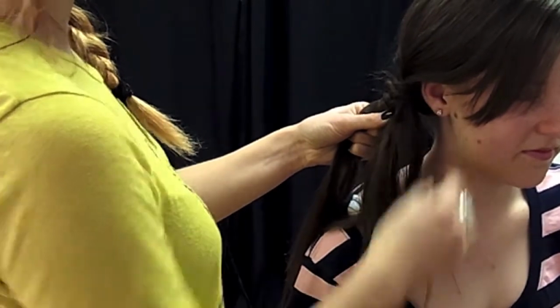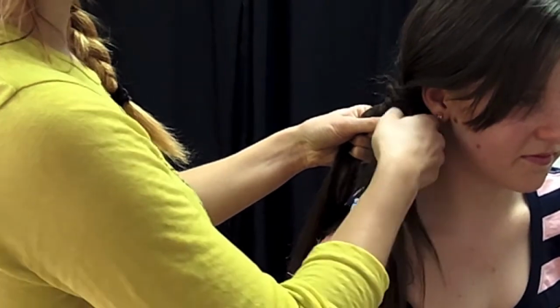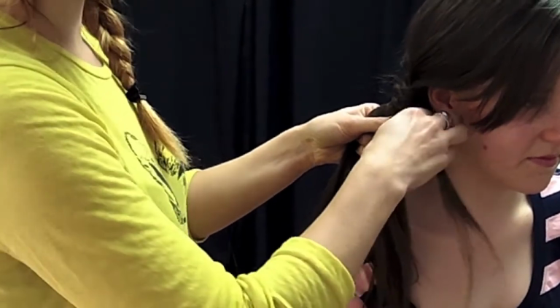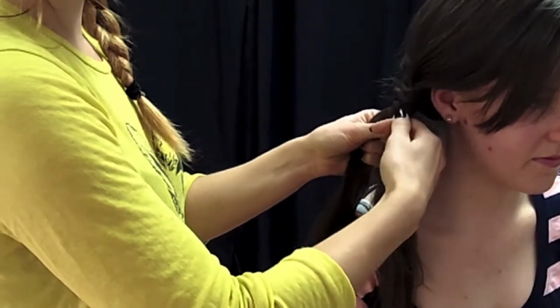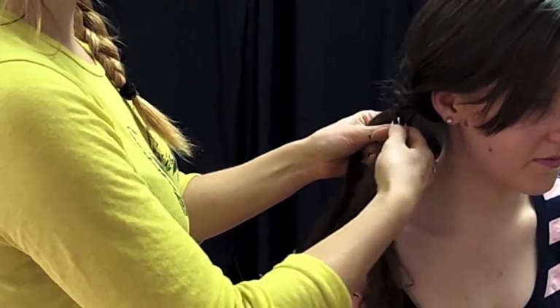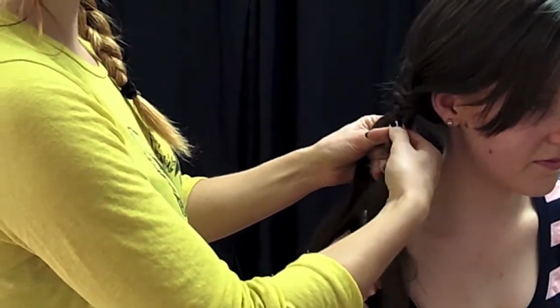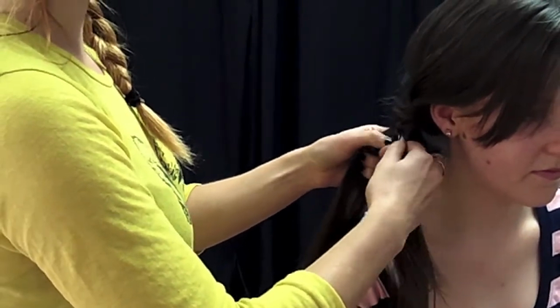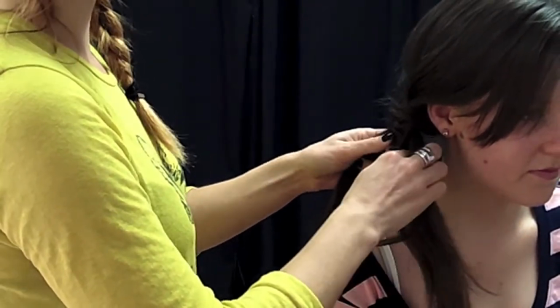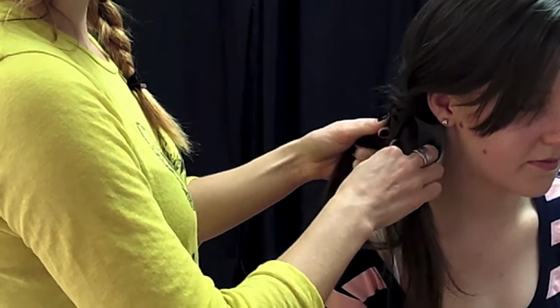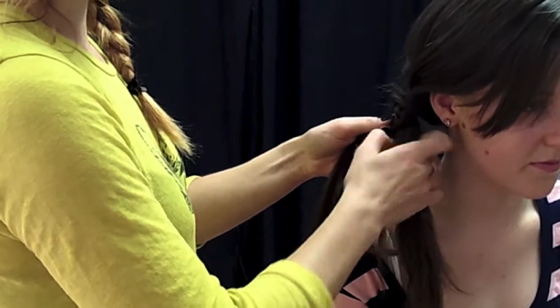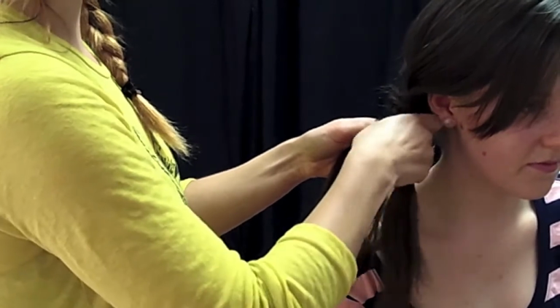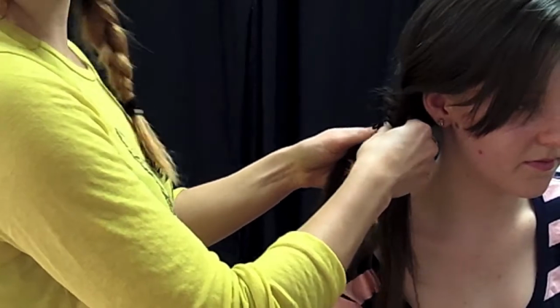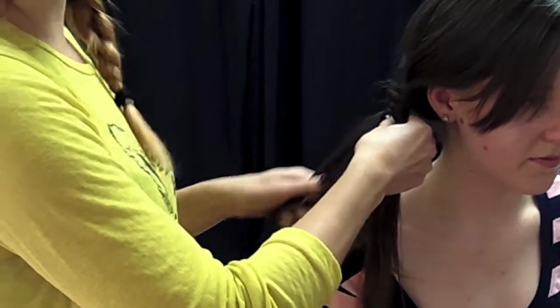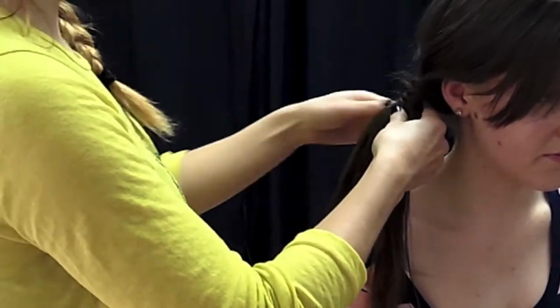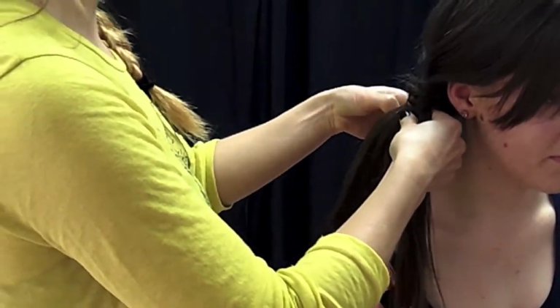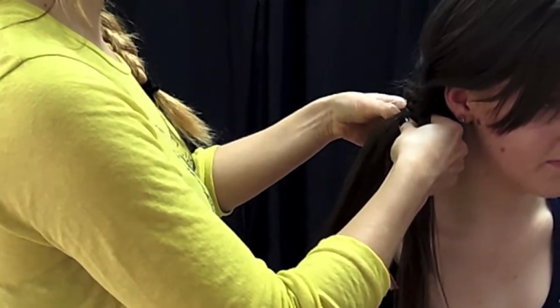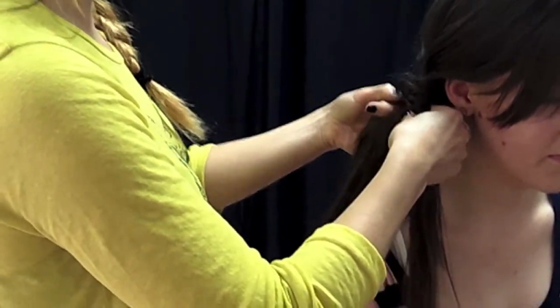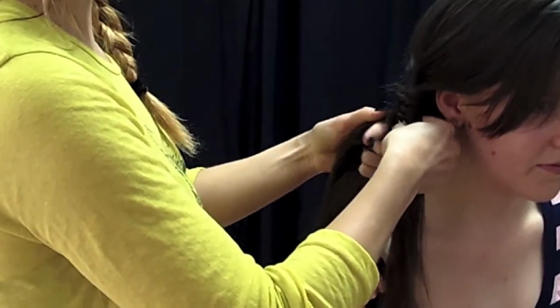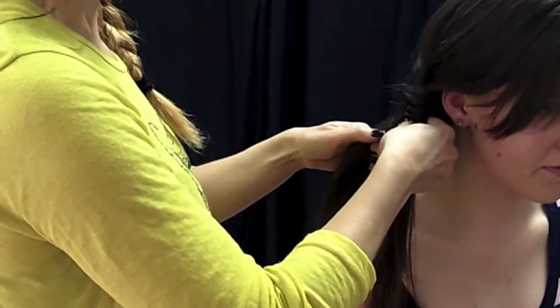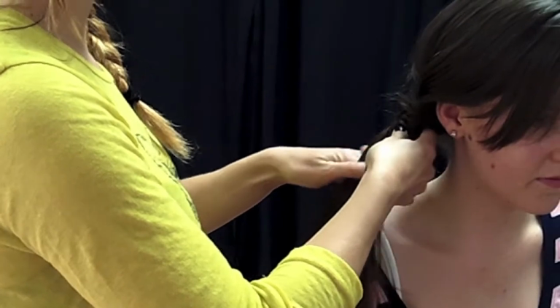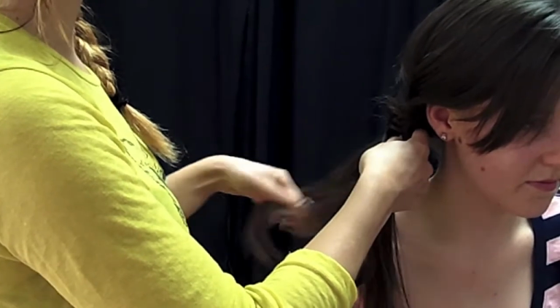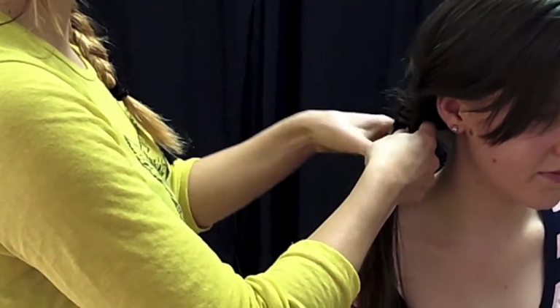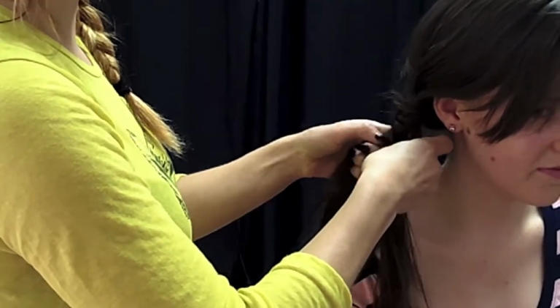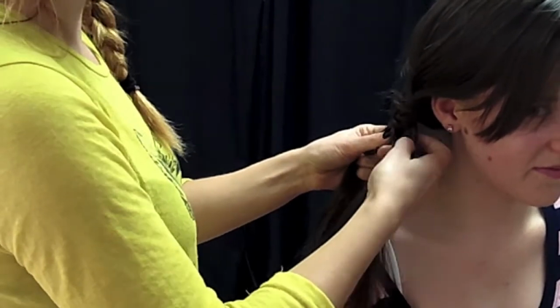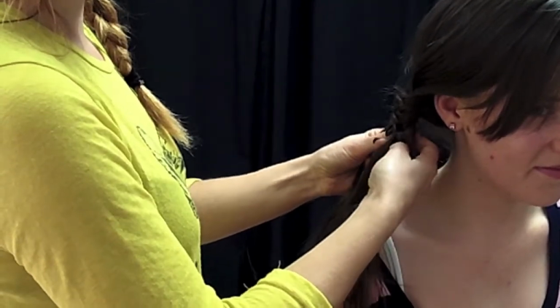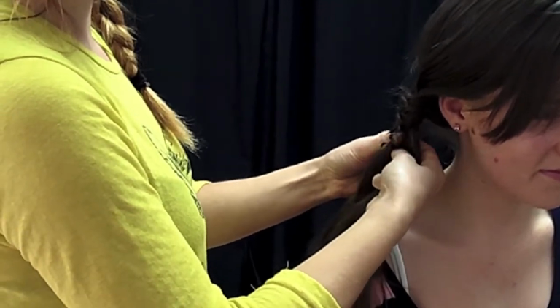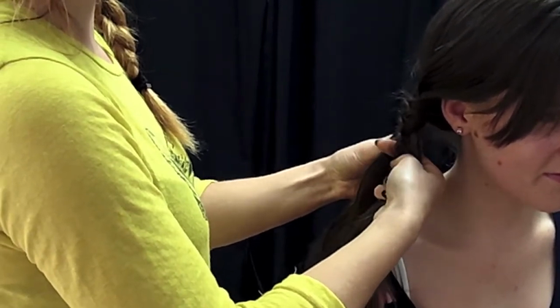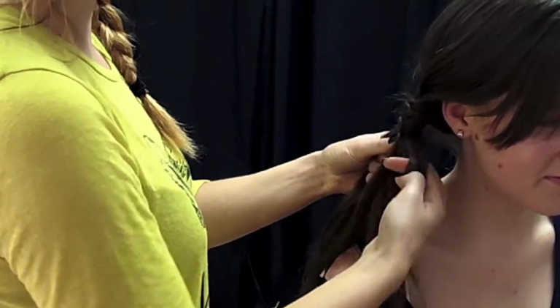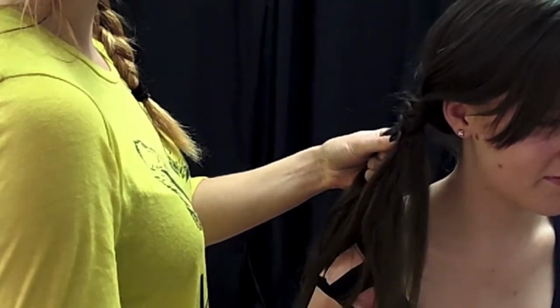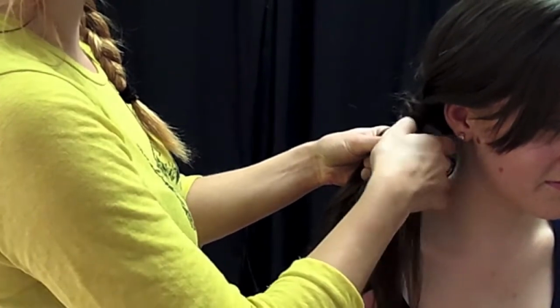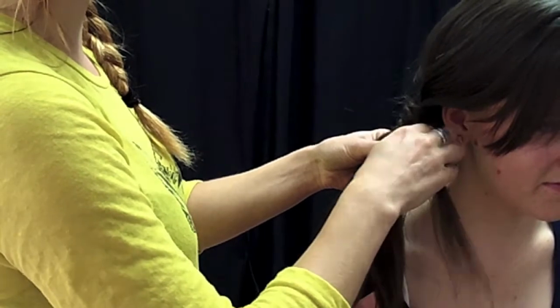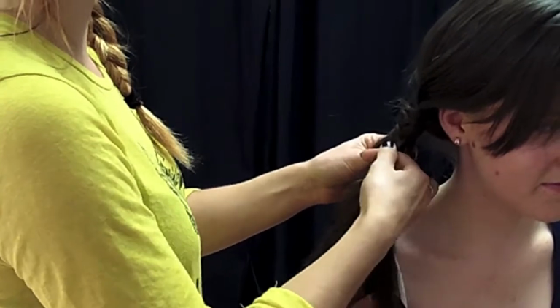You can do them quite neatly if you get really good, or you can do them a little bit rougher, which looks really good as well. And then do you just repeat that all the way down? Yes, you just repeat all the way down, taking a piece from behind and crossing it over and passing it to the other one.